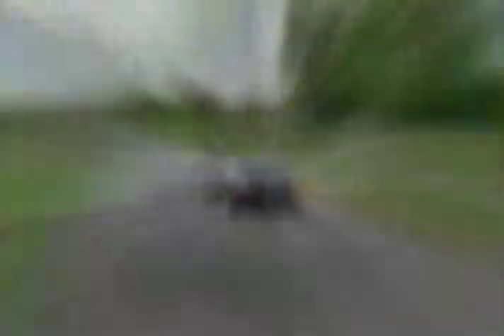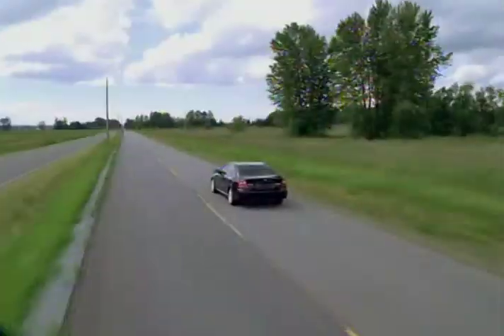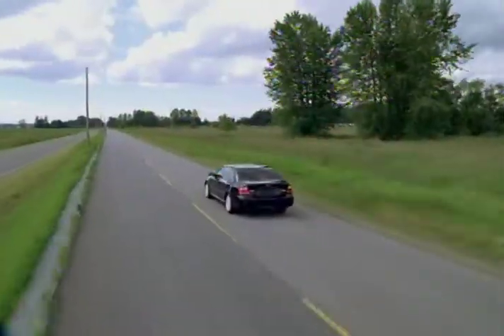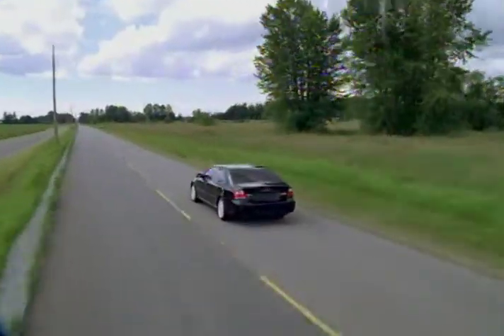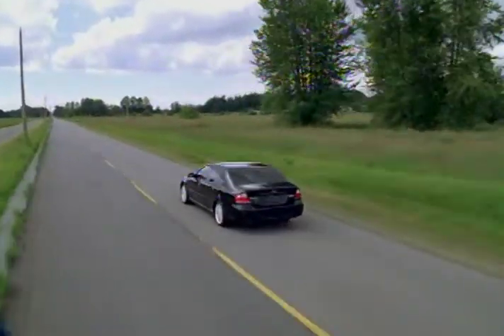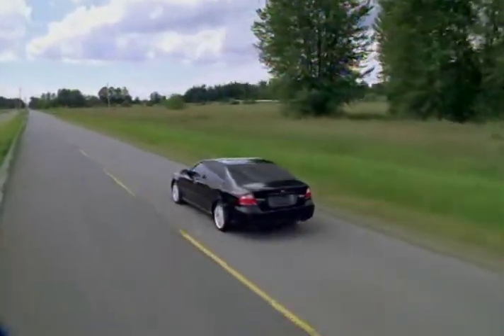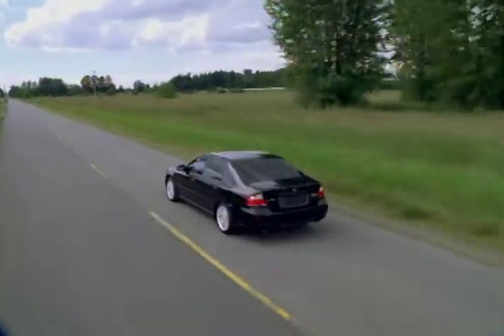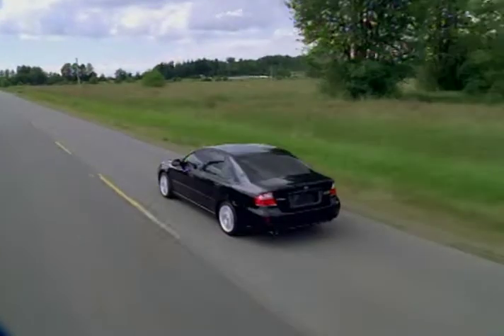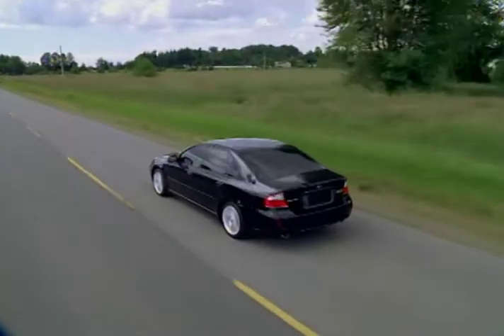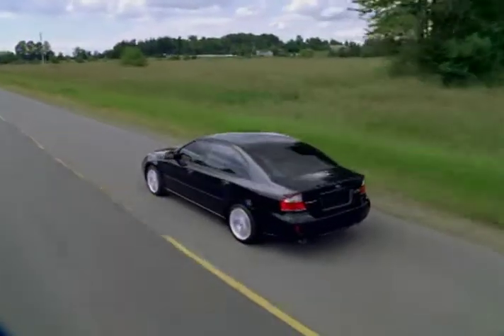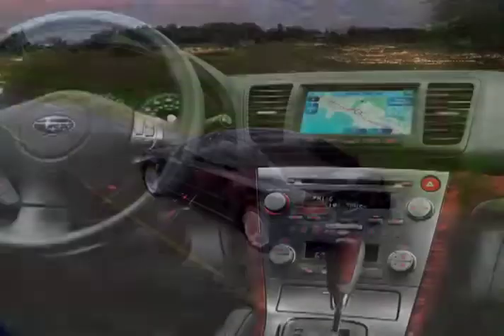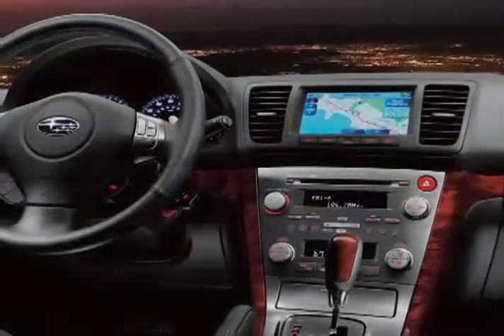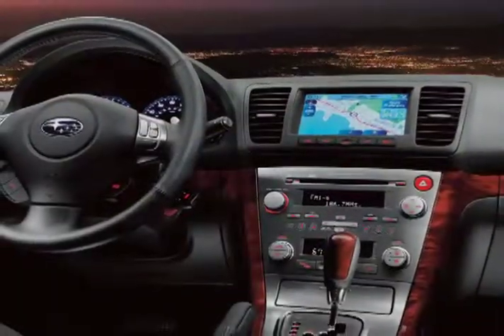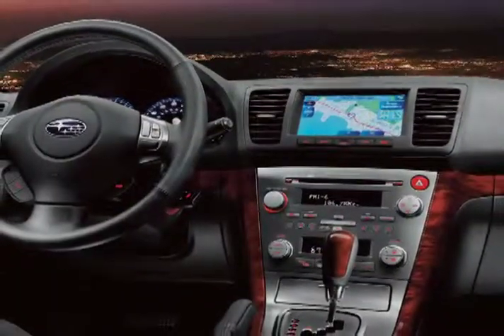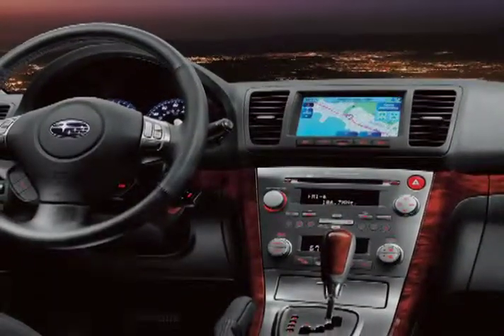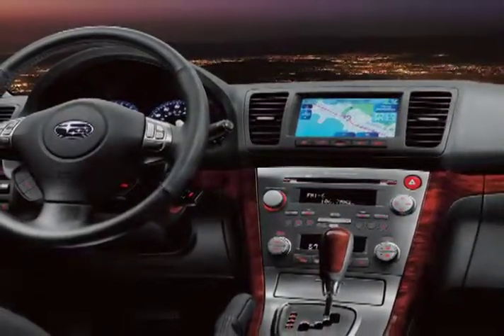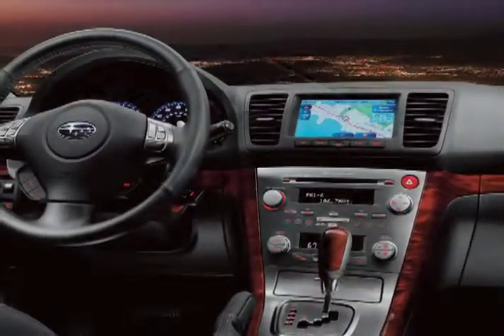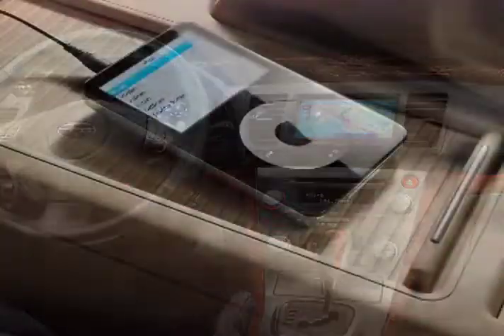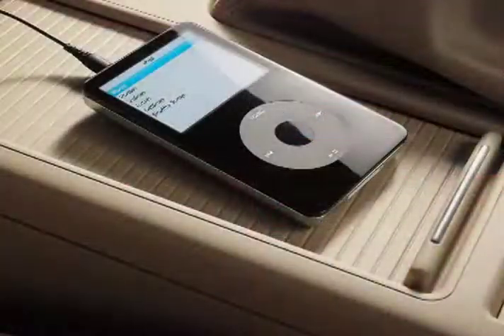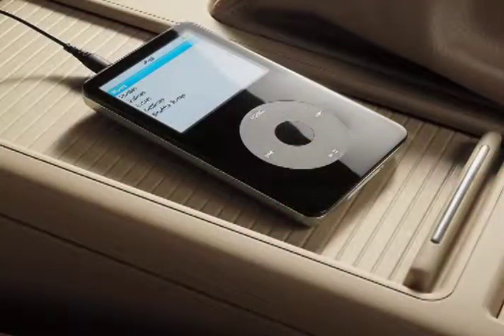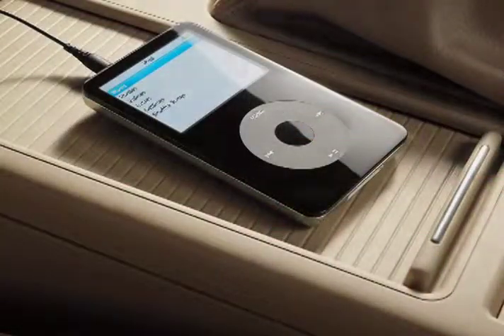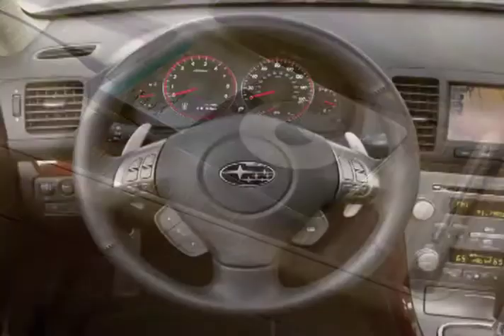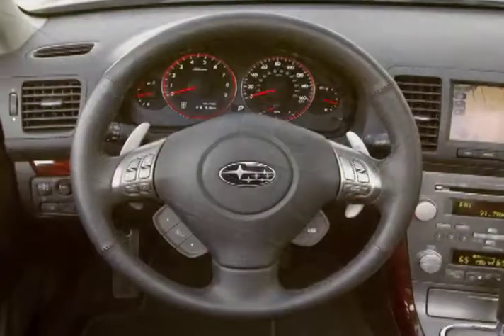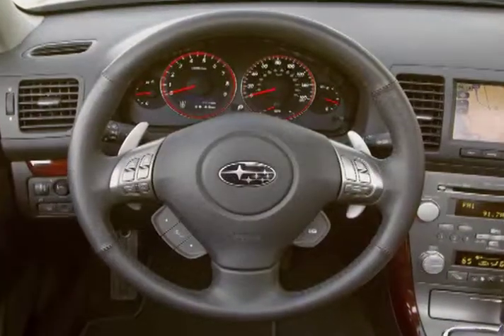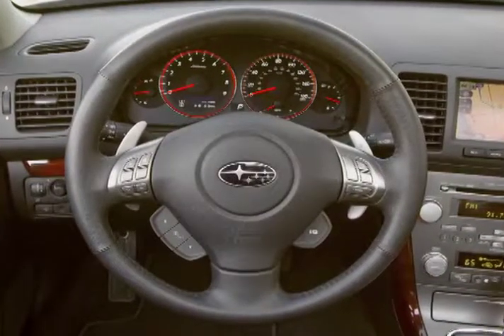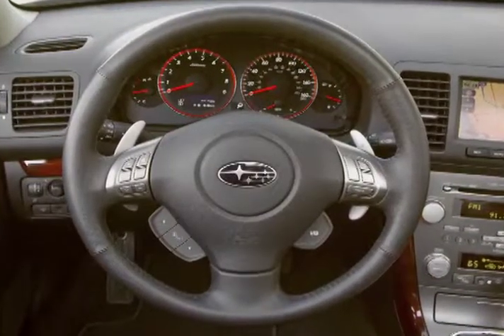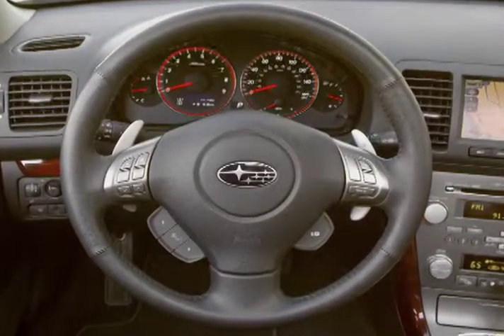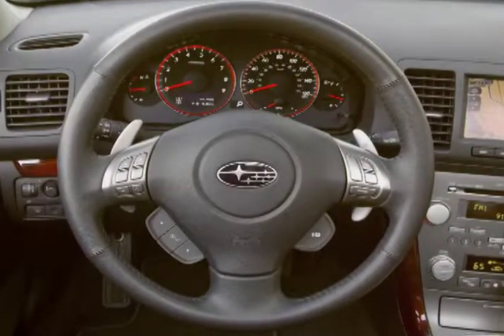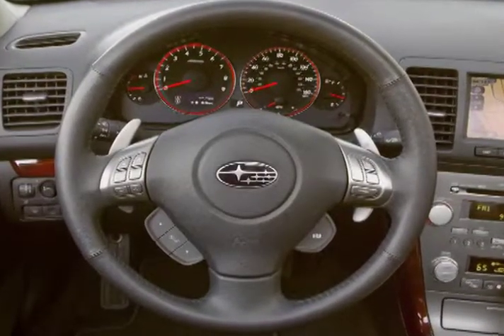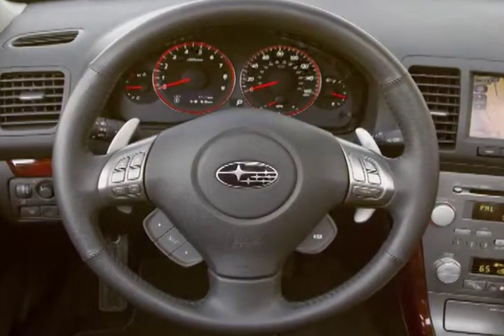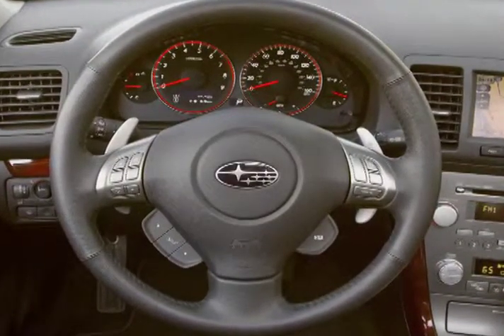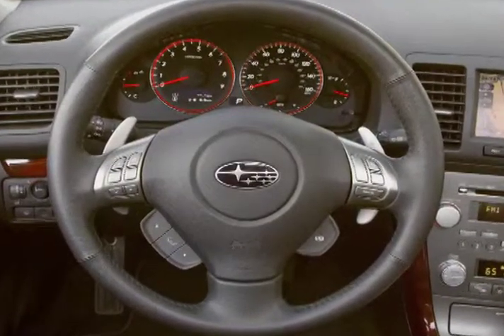For 2008, the Legacy adds new standard features such as a tilt telescoping steering wheel and audio input jack. Opting for the 3.0 R gains steering wheel mounted paddle shifters.